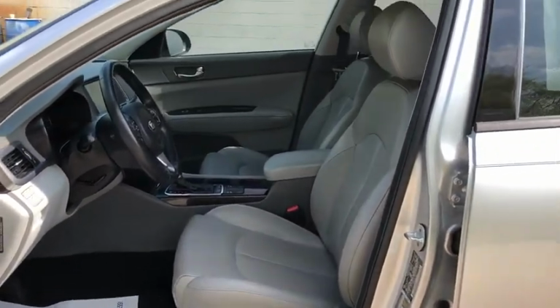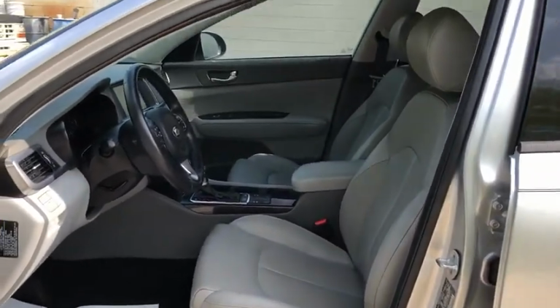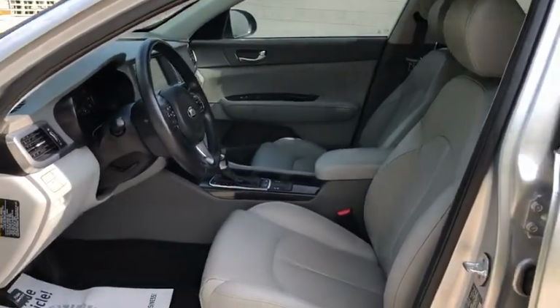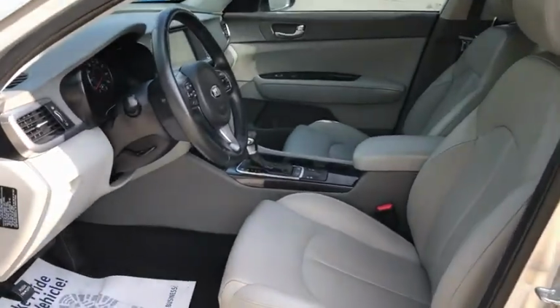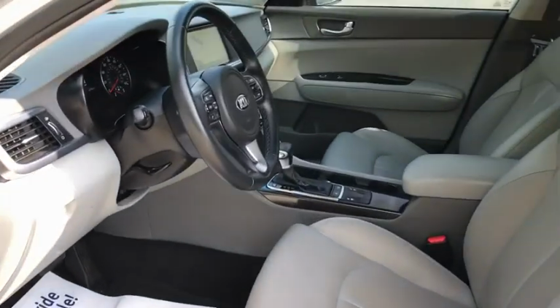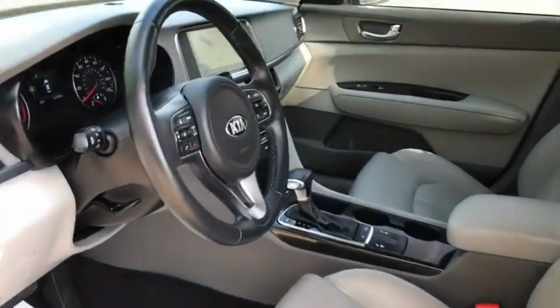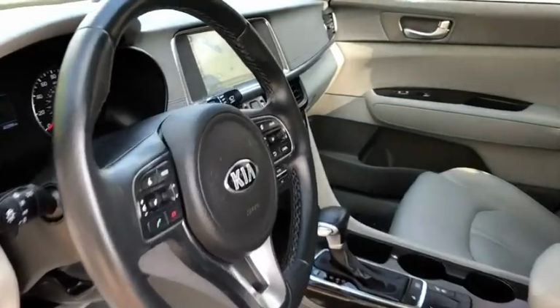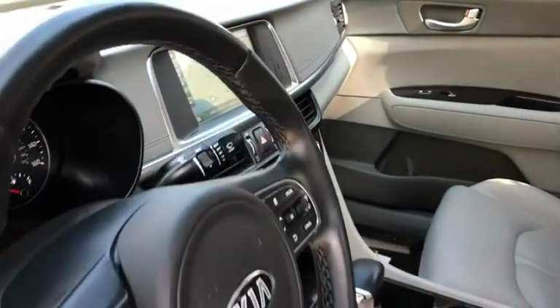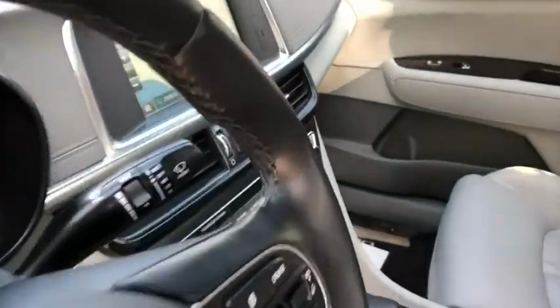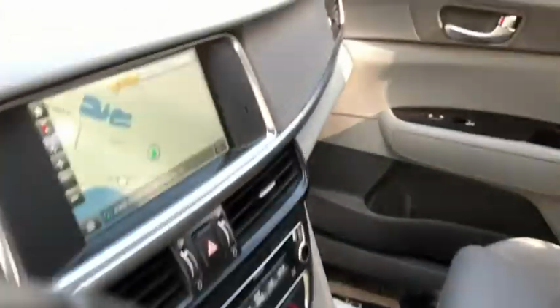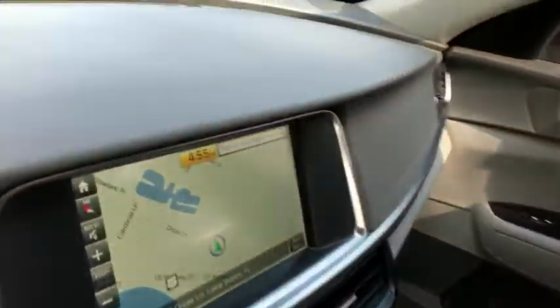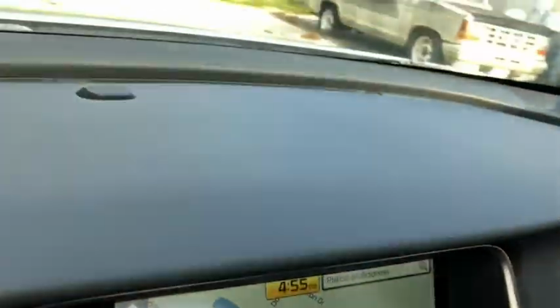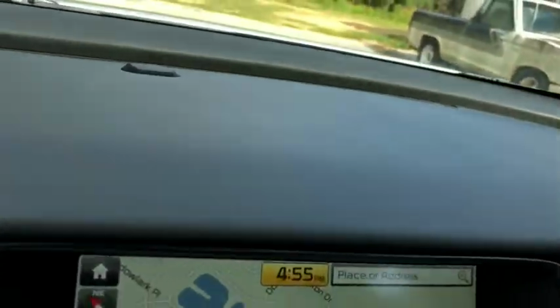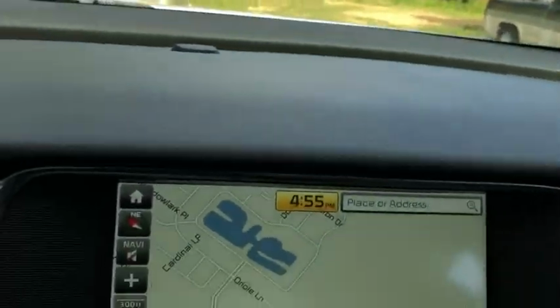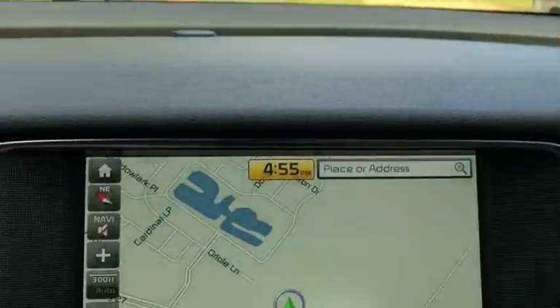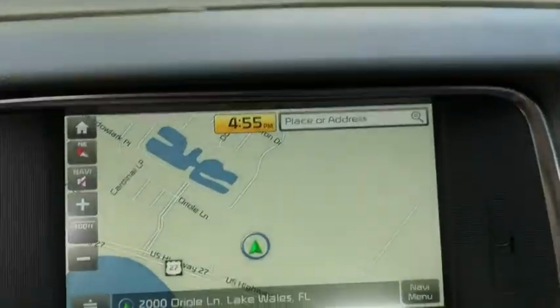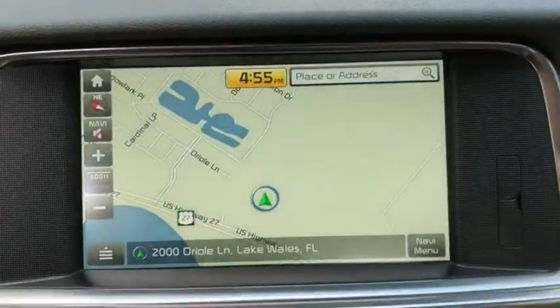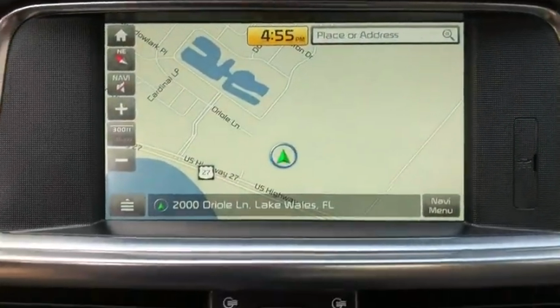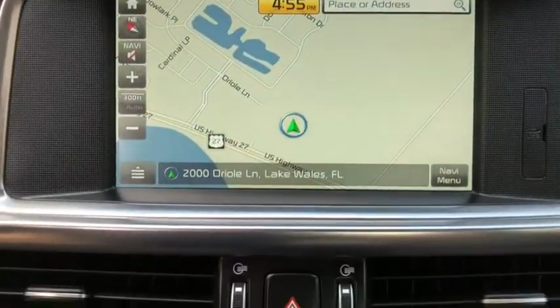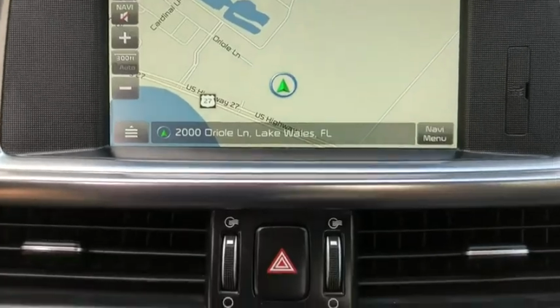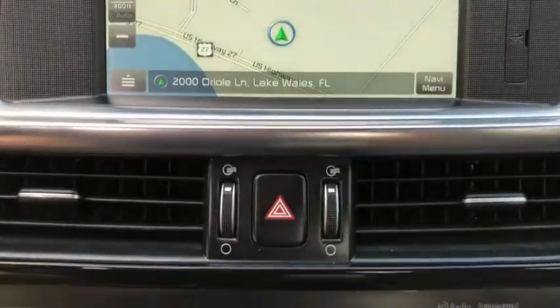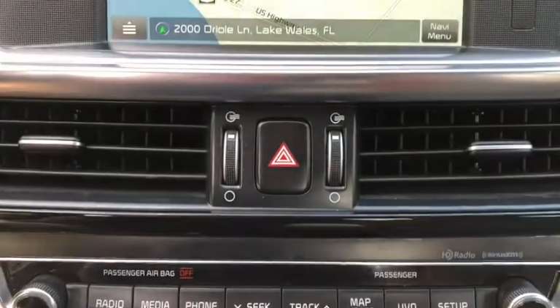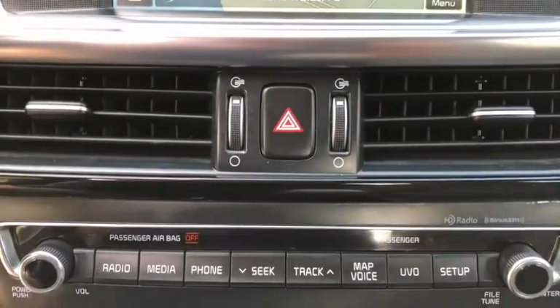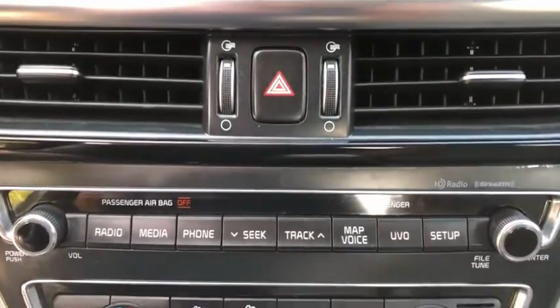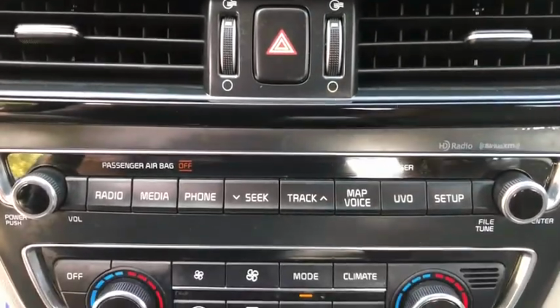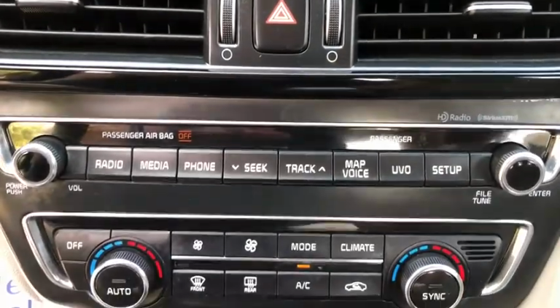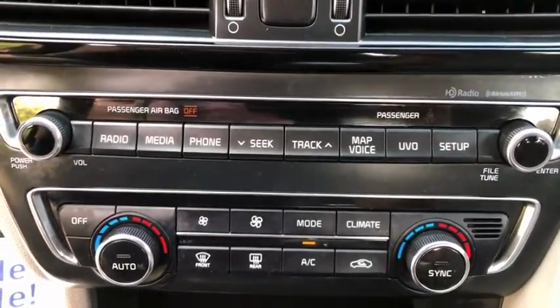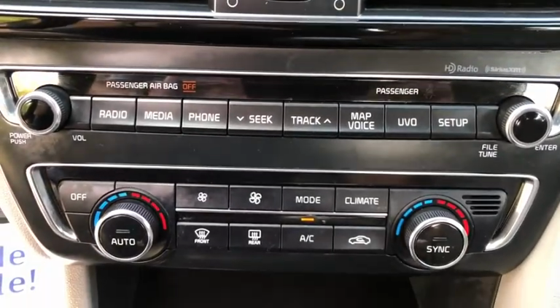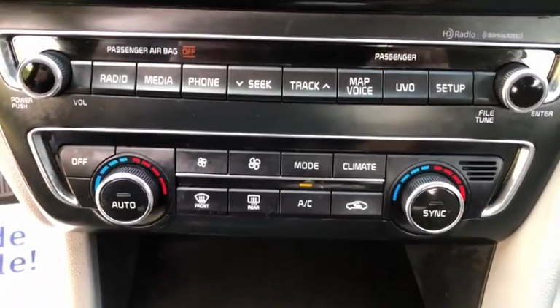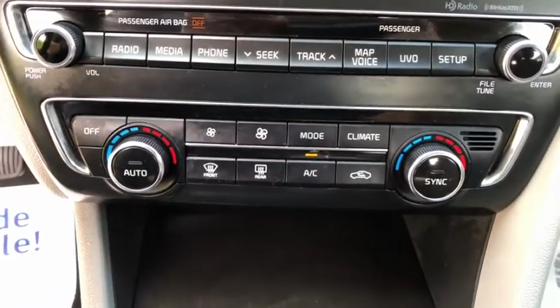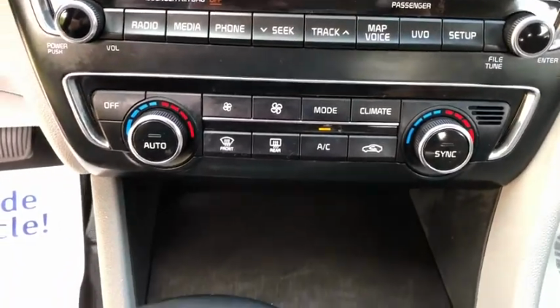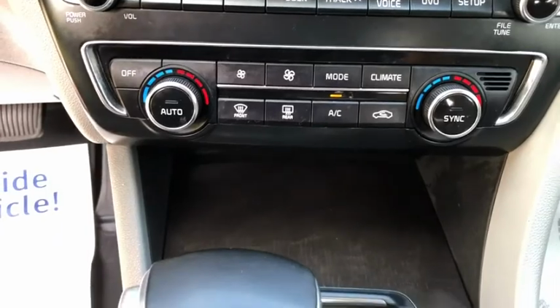Heated front seats, CD player, electronic stability control, heated steering wheel, power windows, security system, trip computer, rear window defroster, overhead console, brake assist, tachometer, panic alarm.